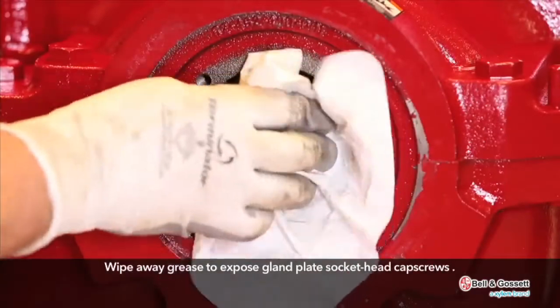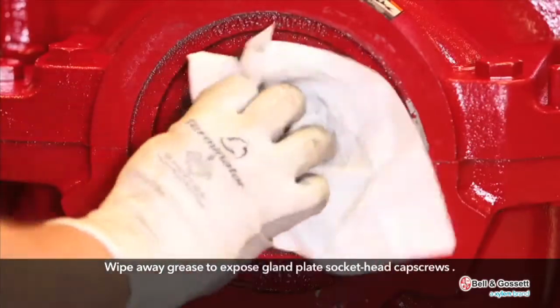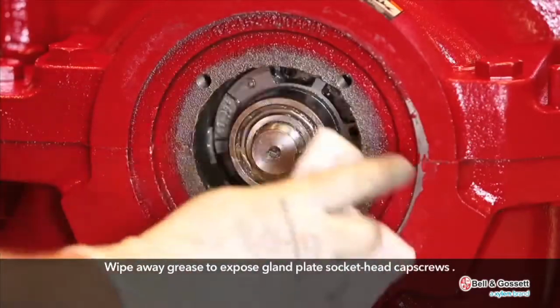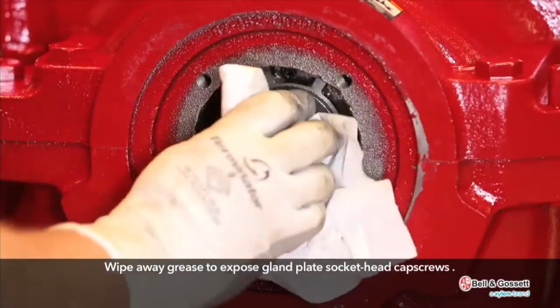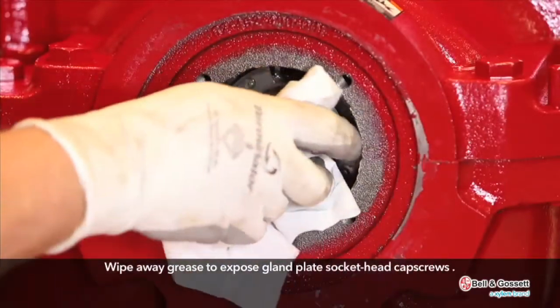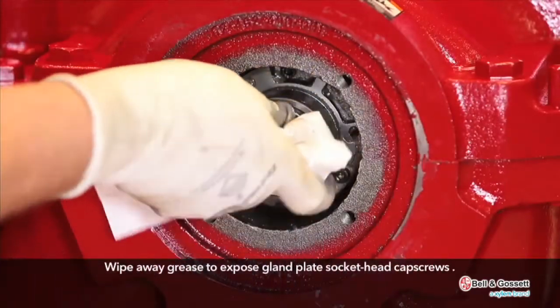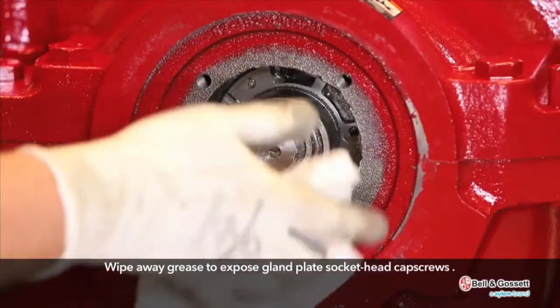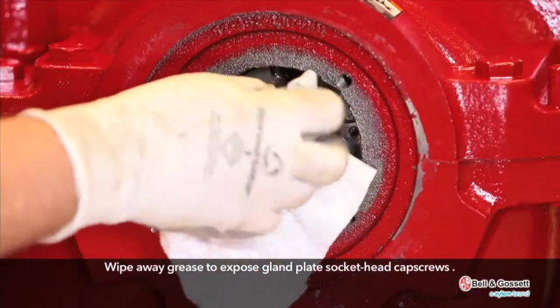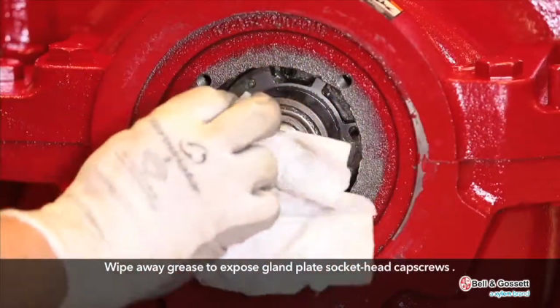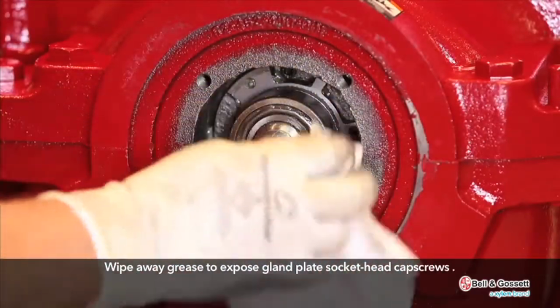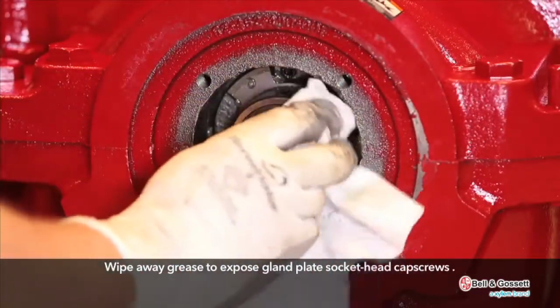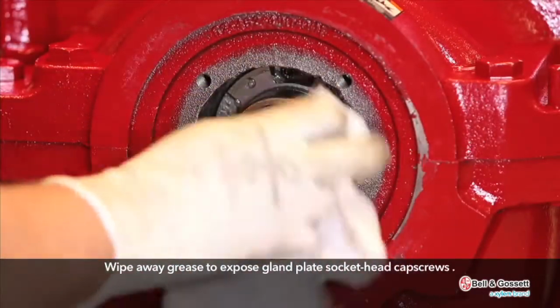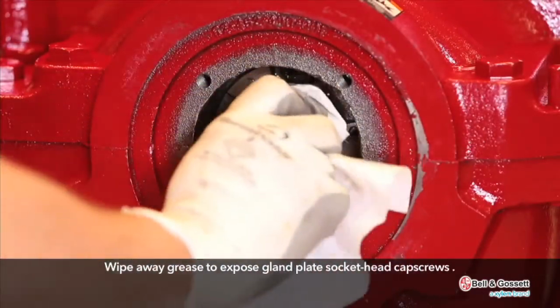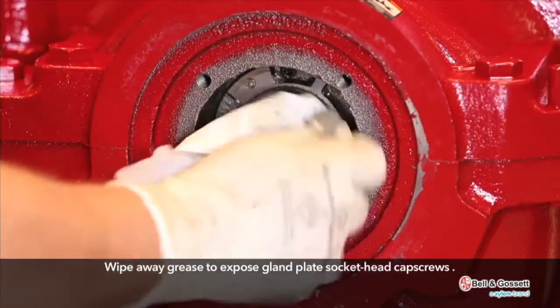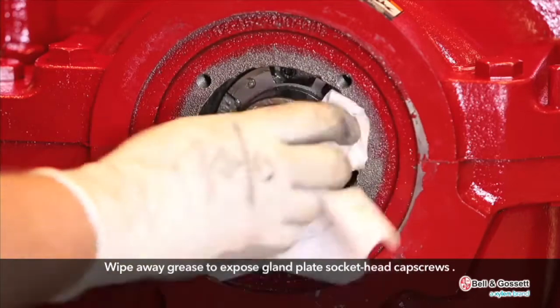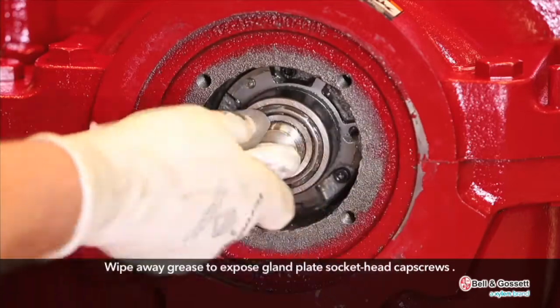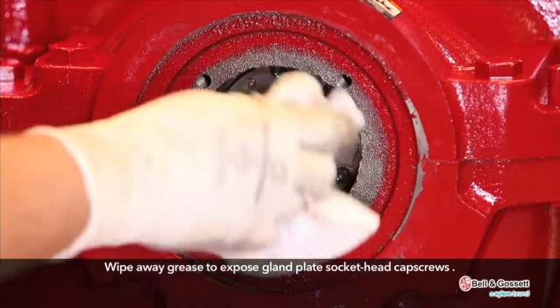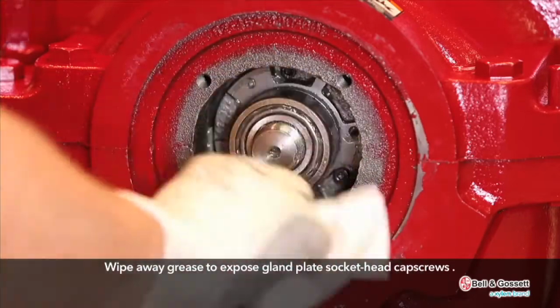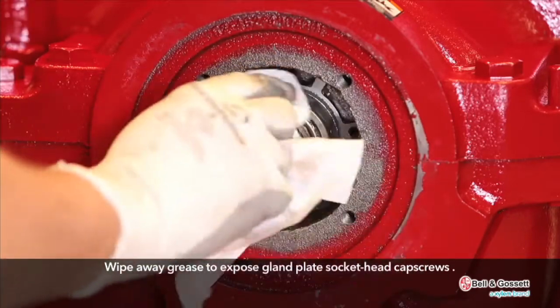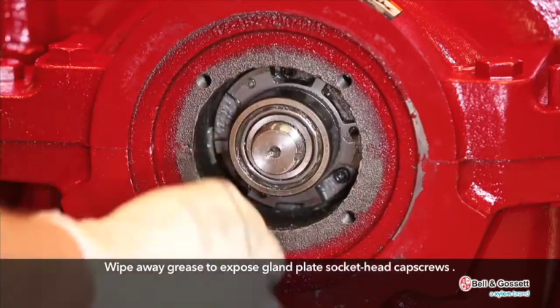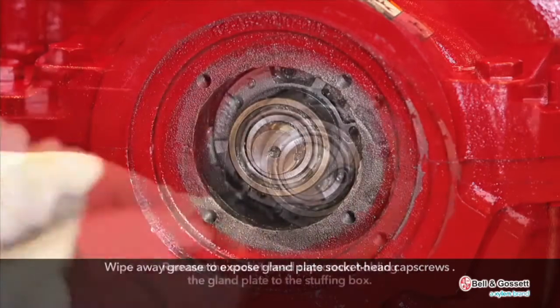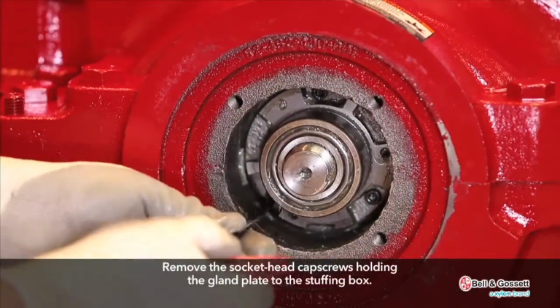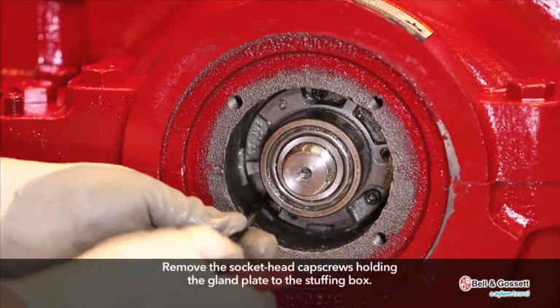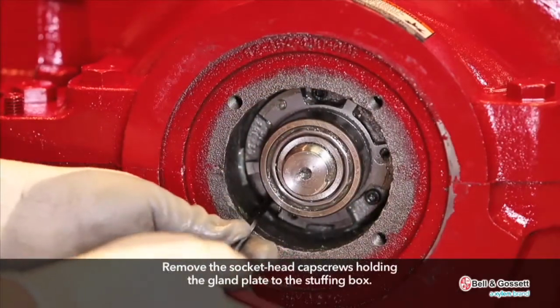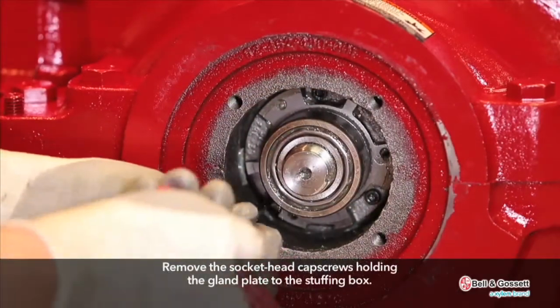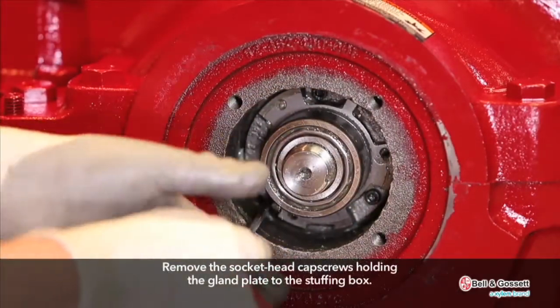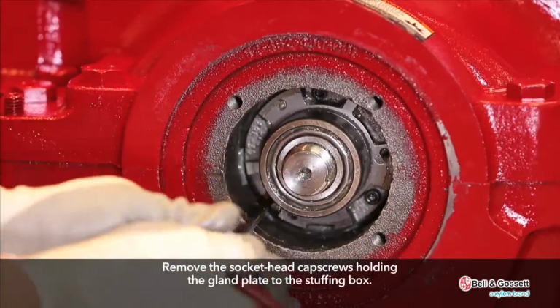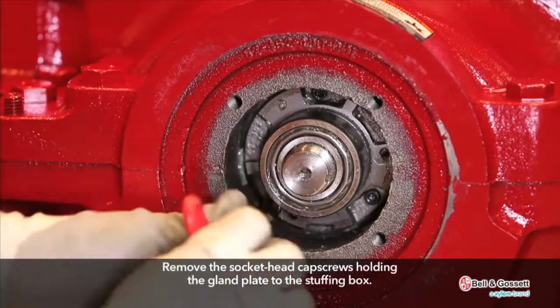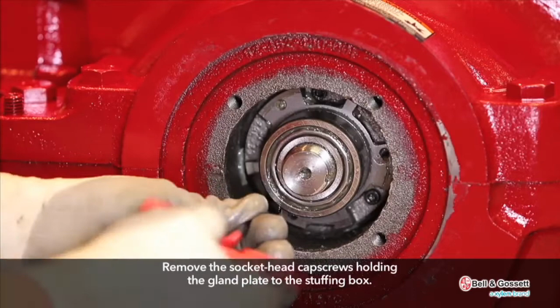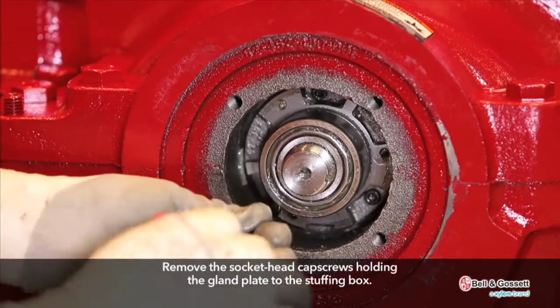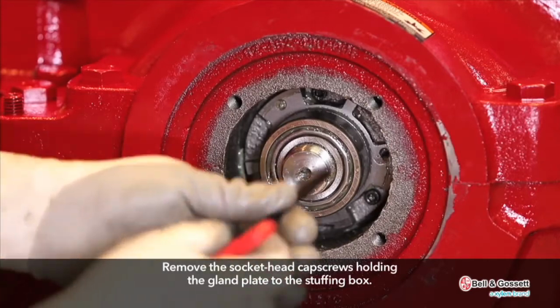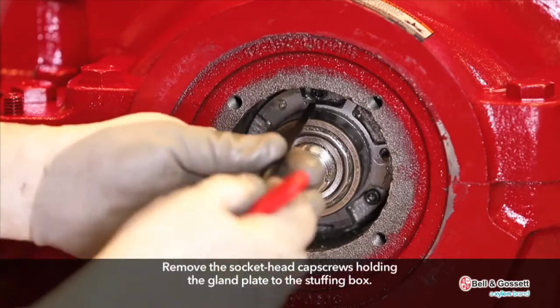Wipe away grease to expose gland plate socket head cap screws. Remove the socket head cap screws holding the gland plate to the stuffing box.